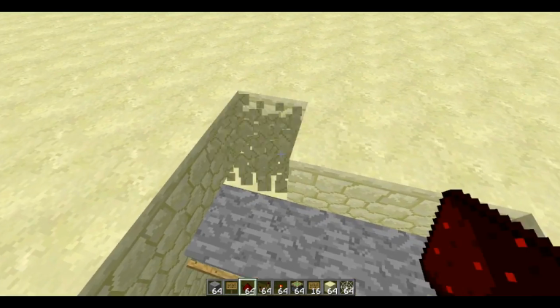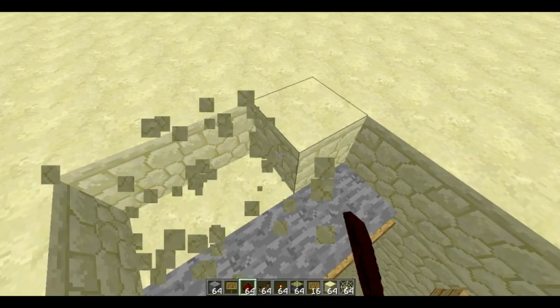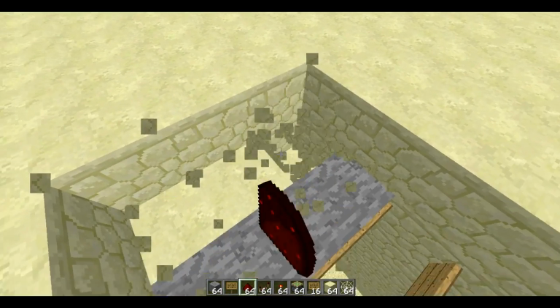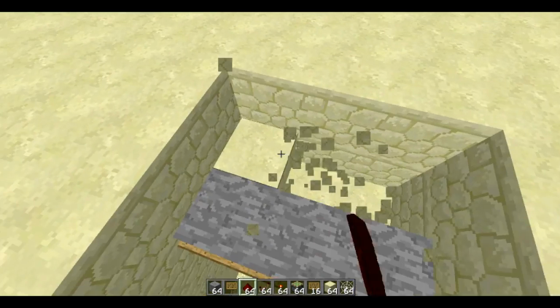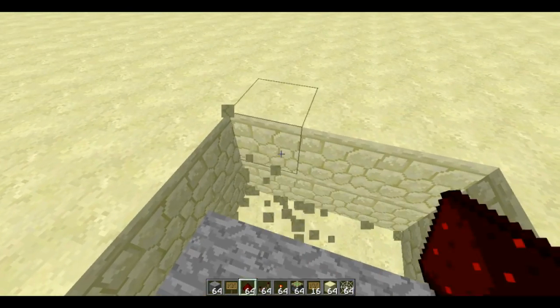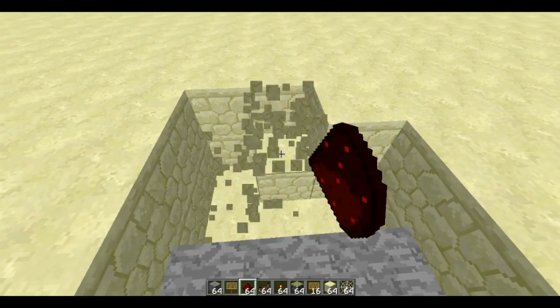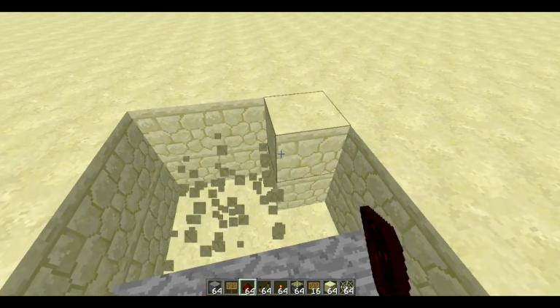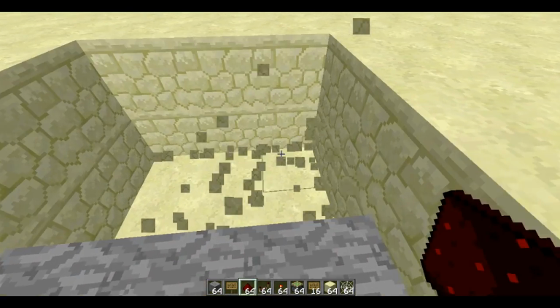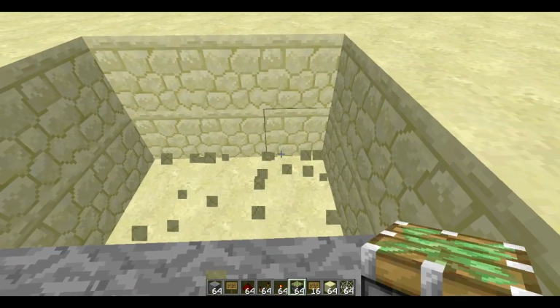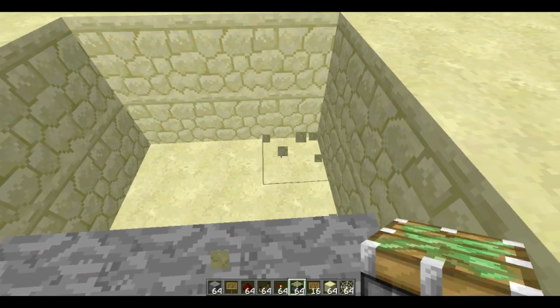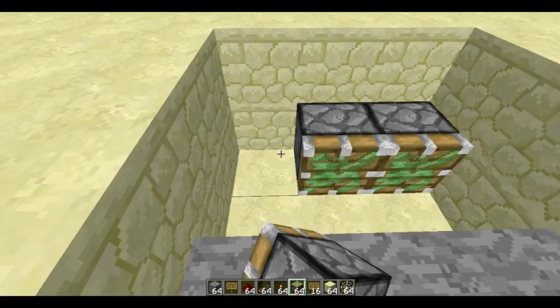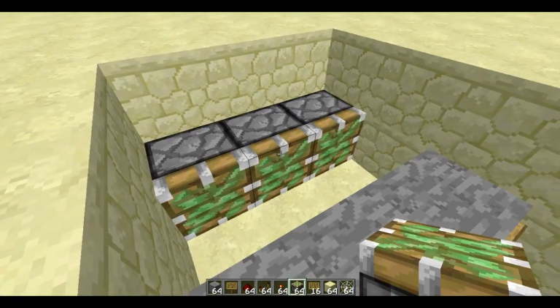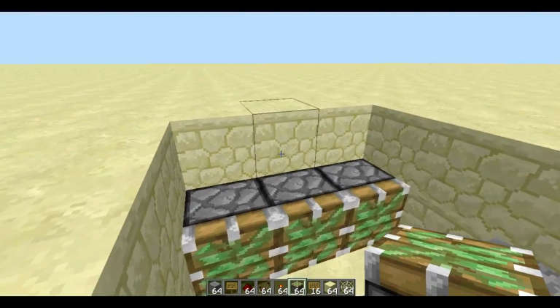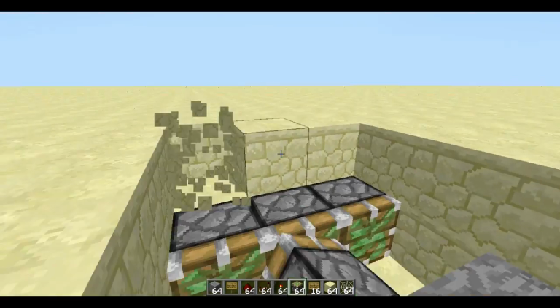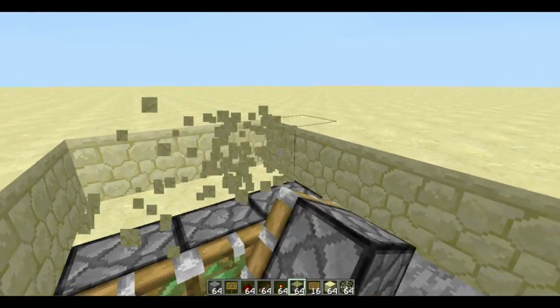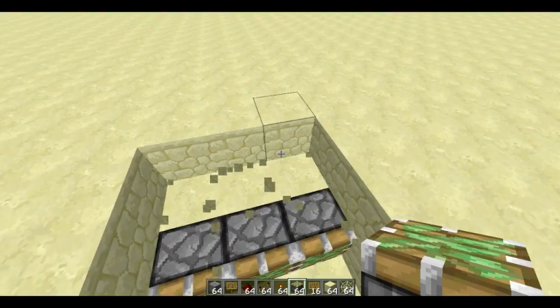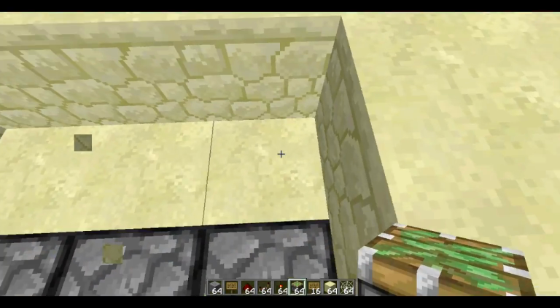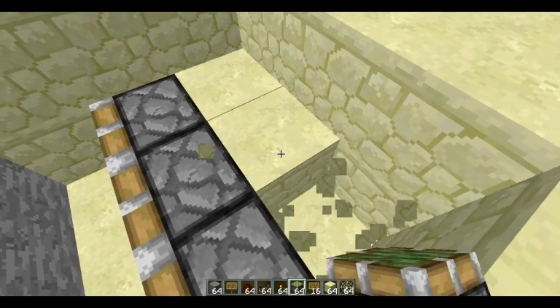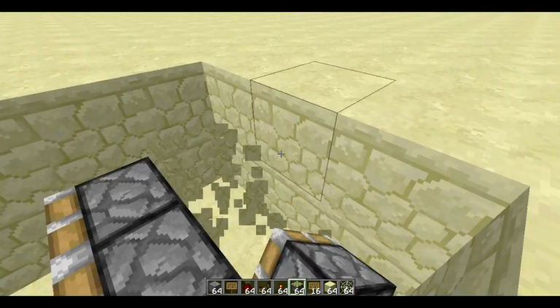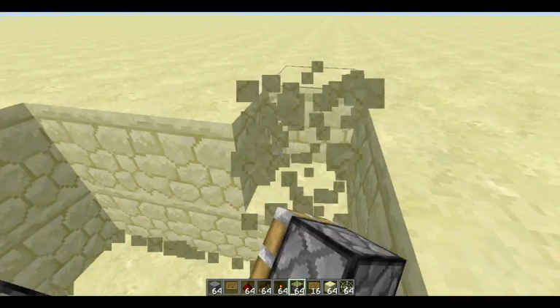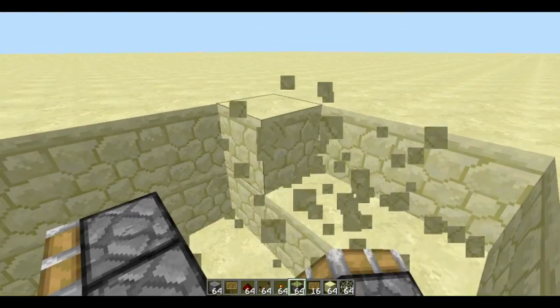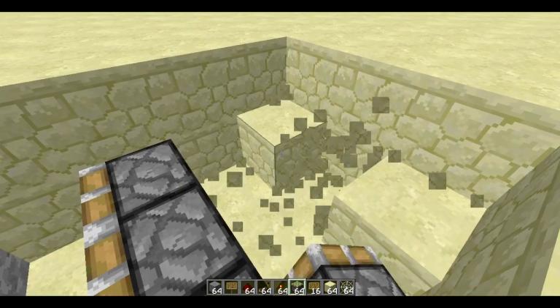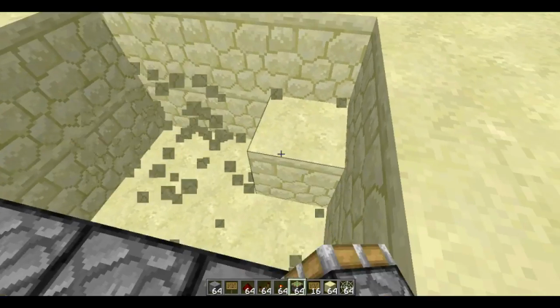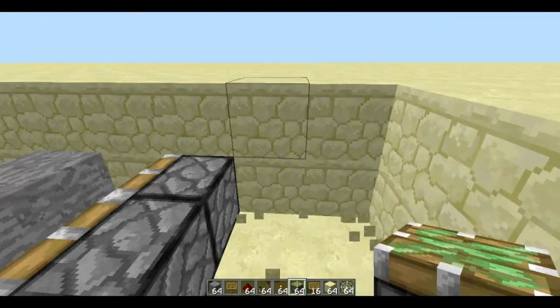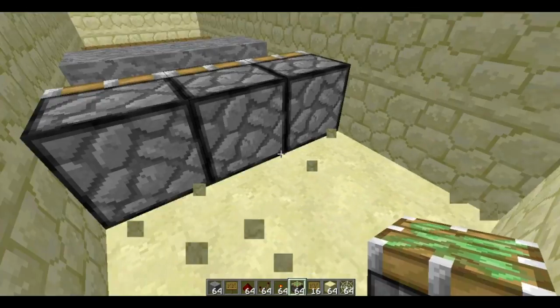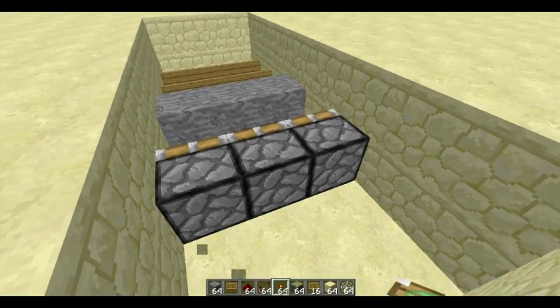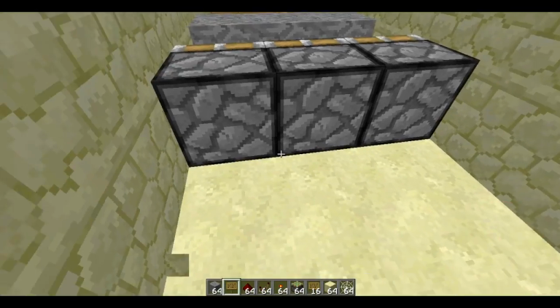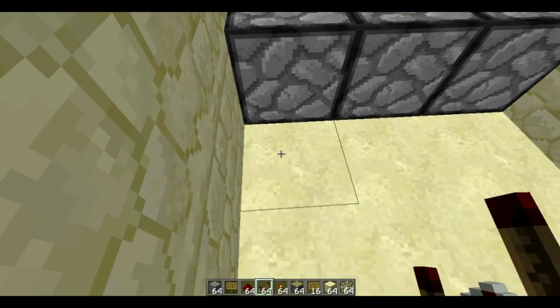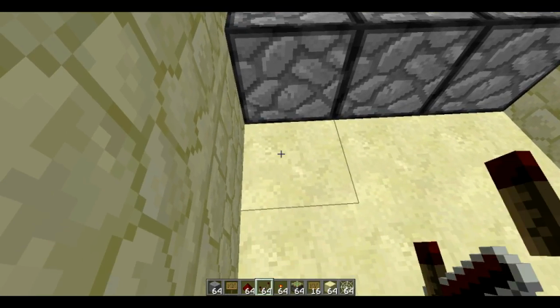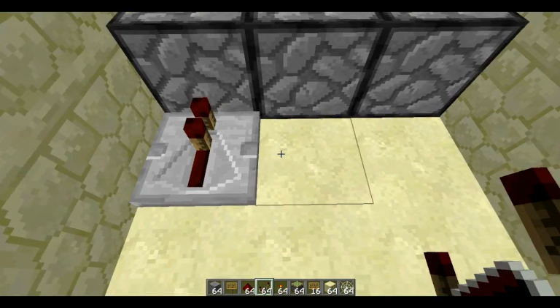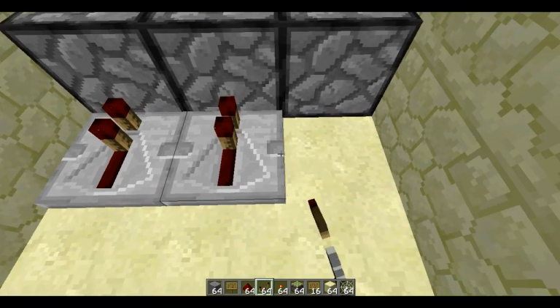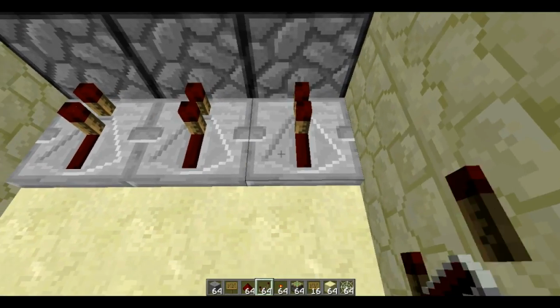I want to go behind the signs and dig two blocks back, so the sticky pistons, when extended, will be touching them — which is exactly what I'm going to do. Then you're going to want to go two blocks behind these sticky pistons and put repeaters behind them.